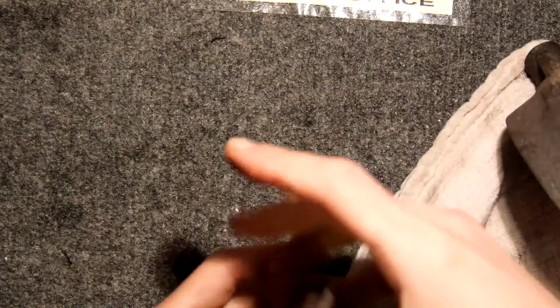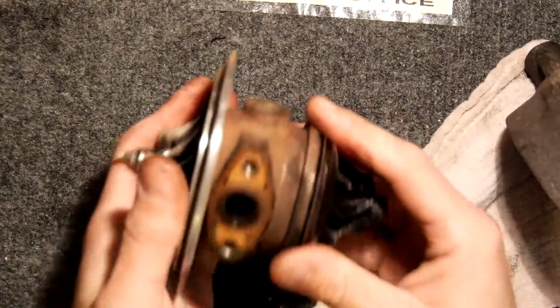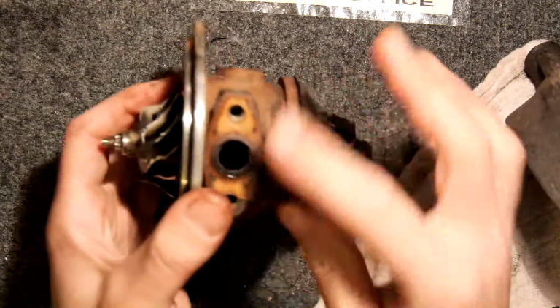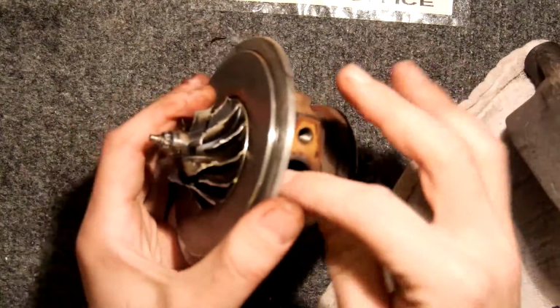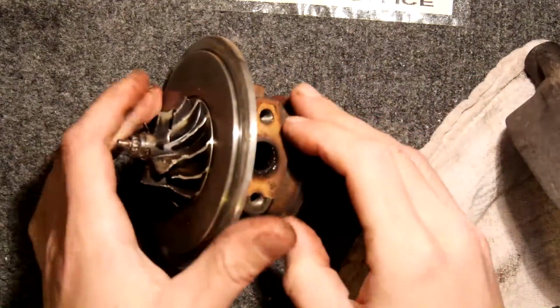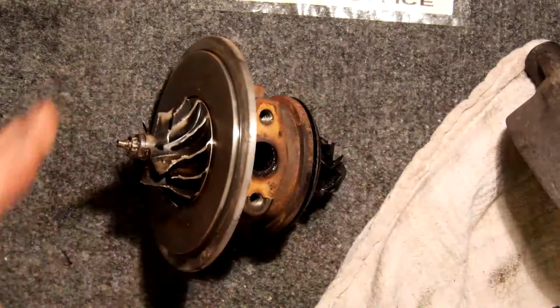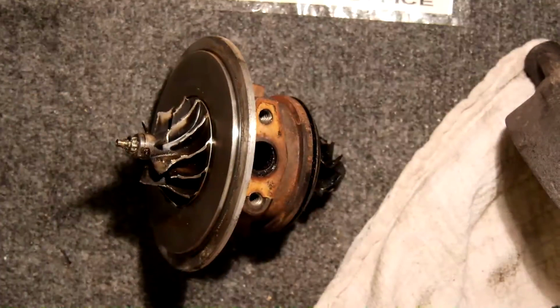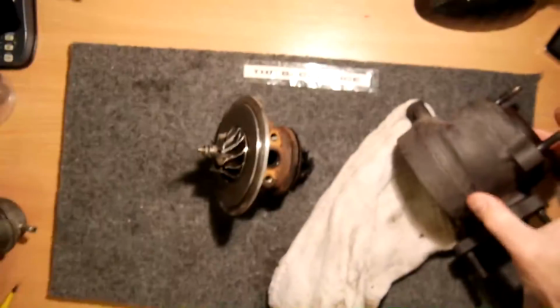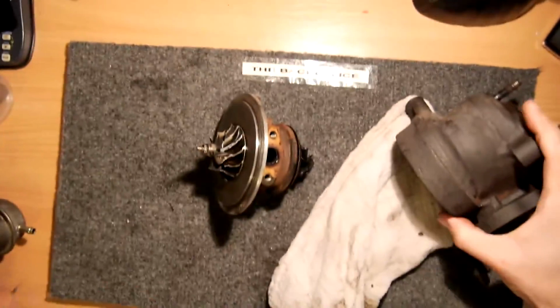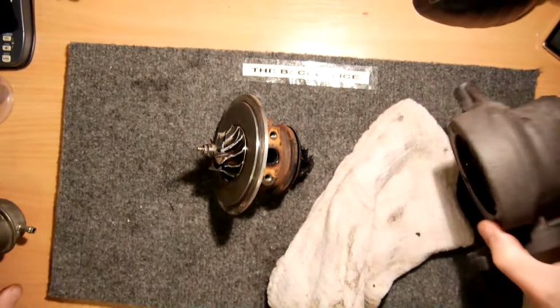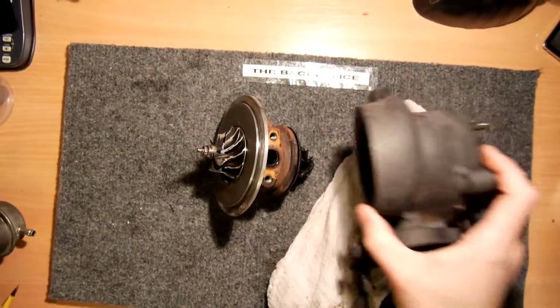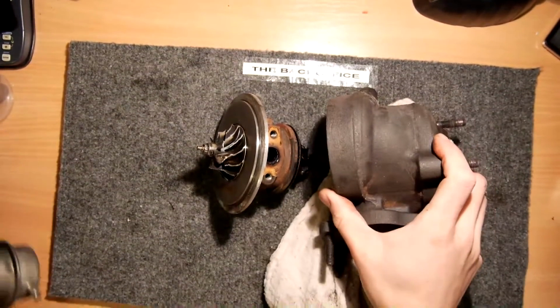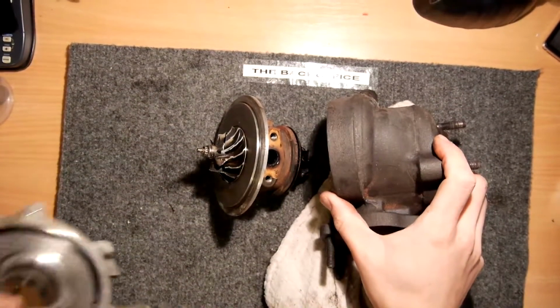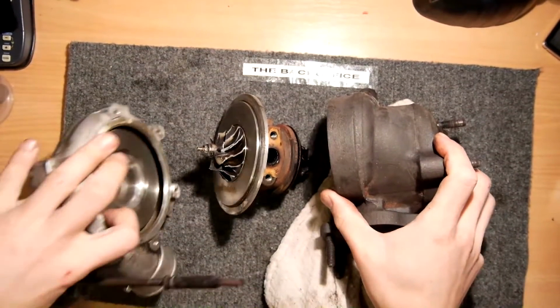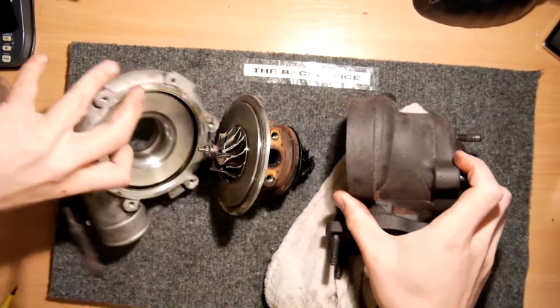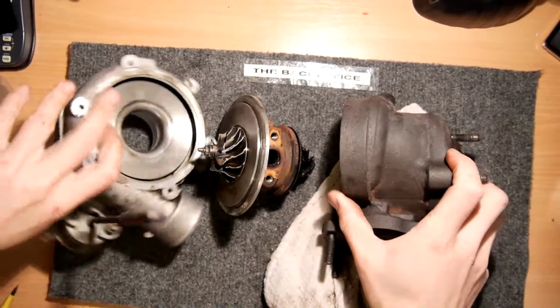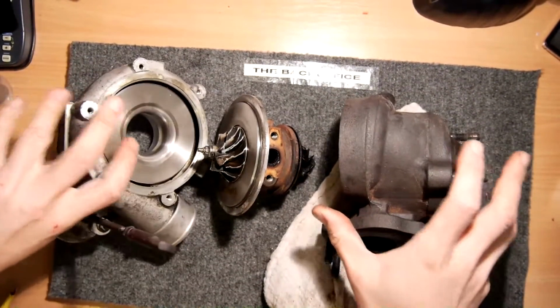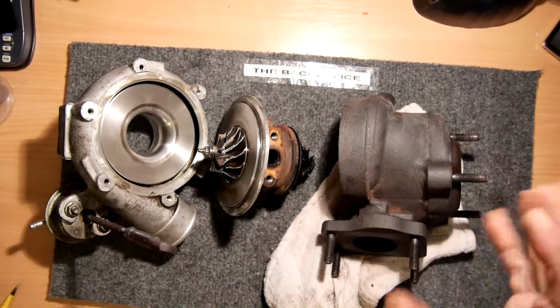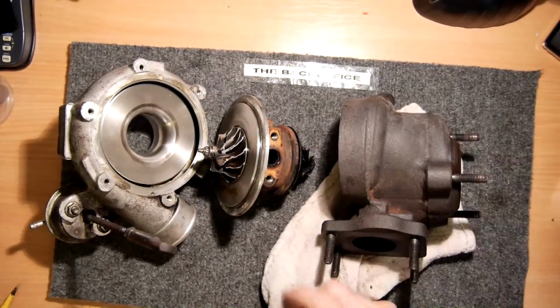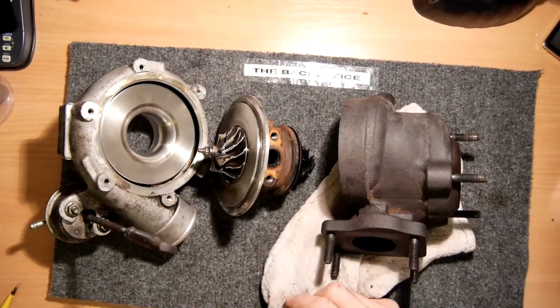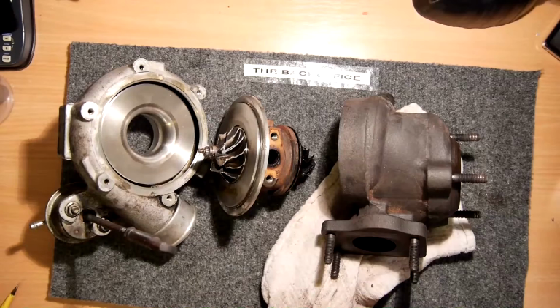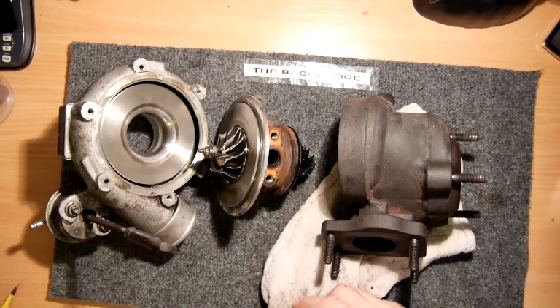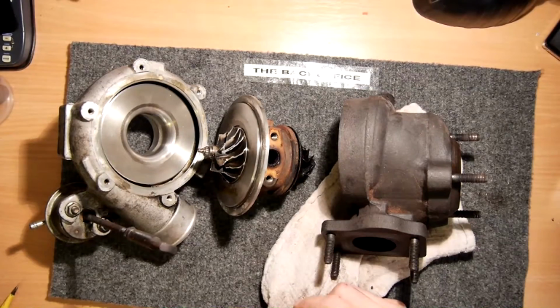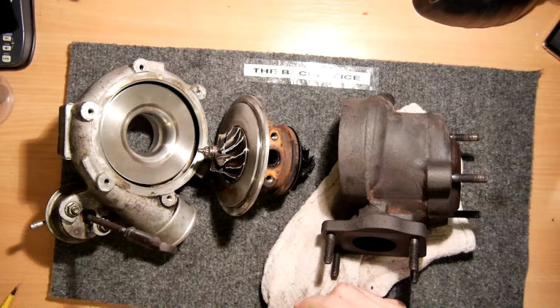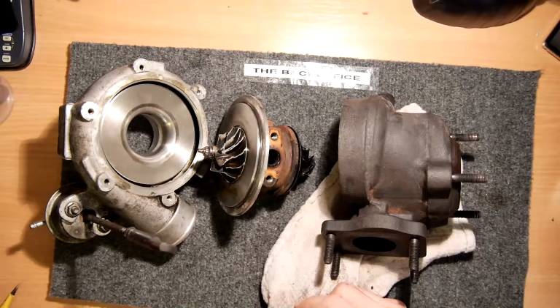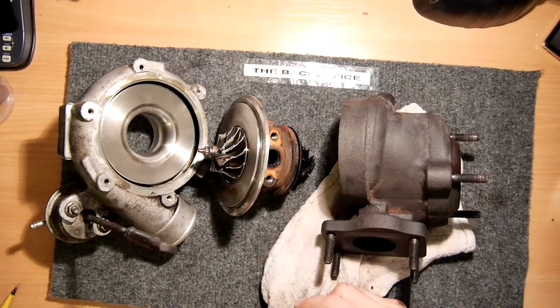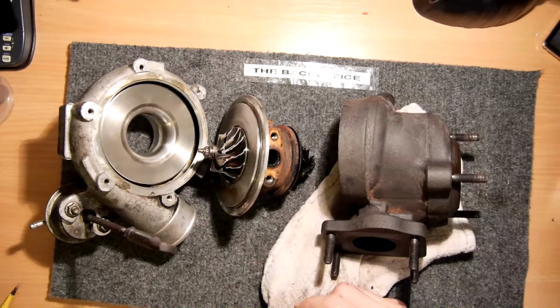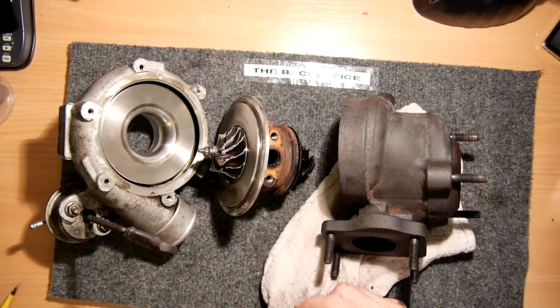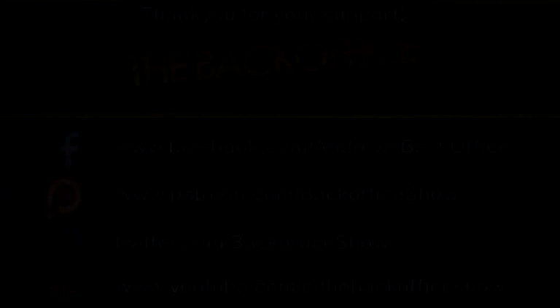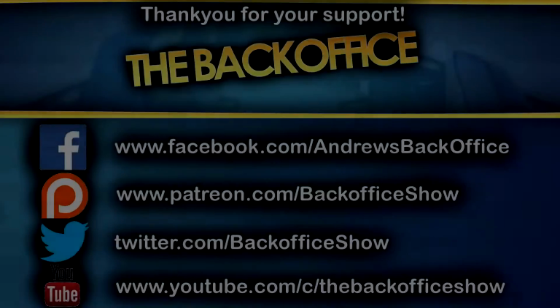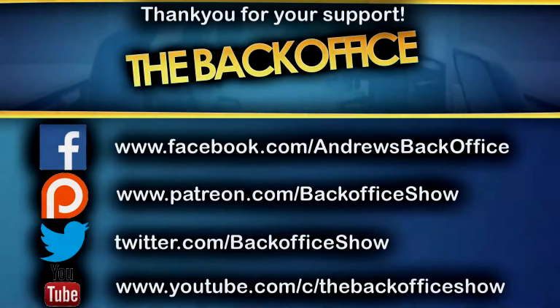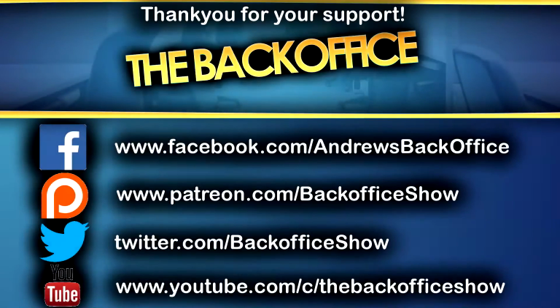Next steps for me: I'm going to get a new cartridge and reuse these other two sides, rebuild my turbo, and hopefully get my turbo back on the road. As ever, thanks for watching.